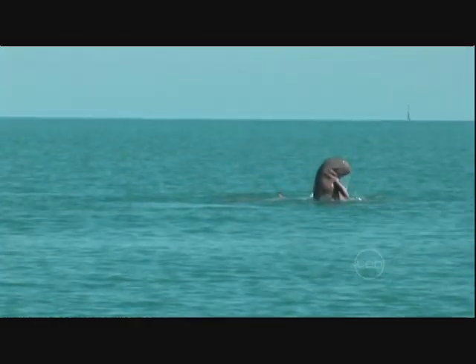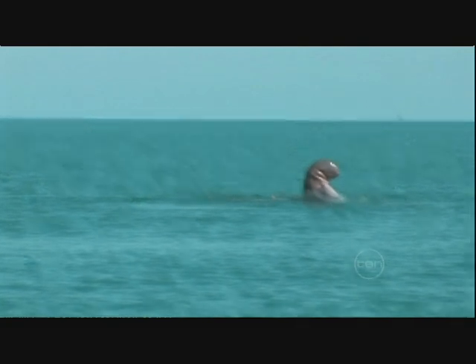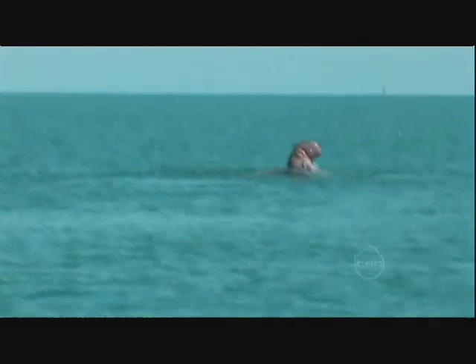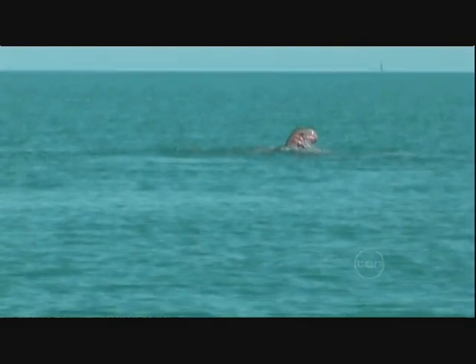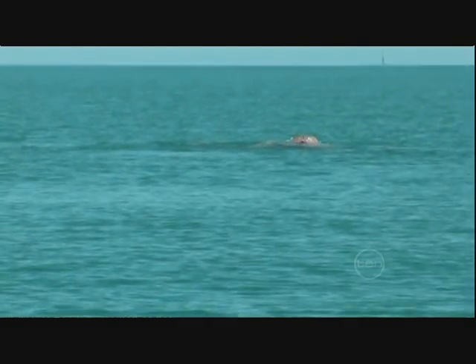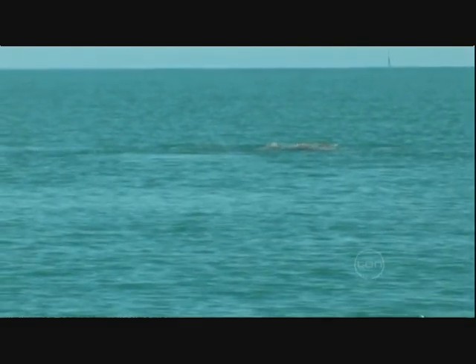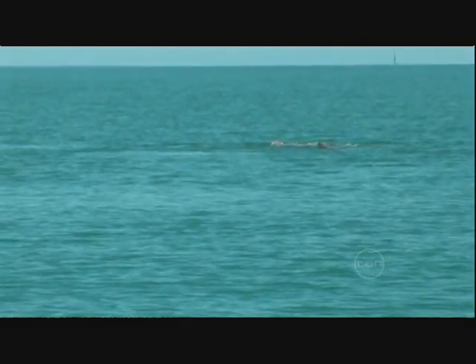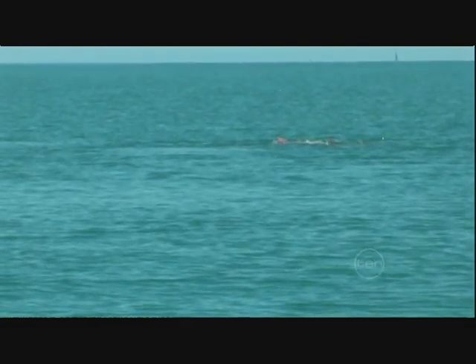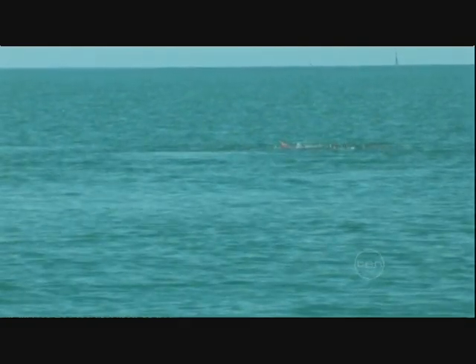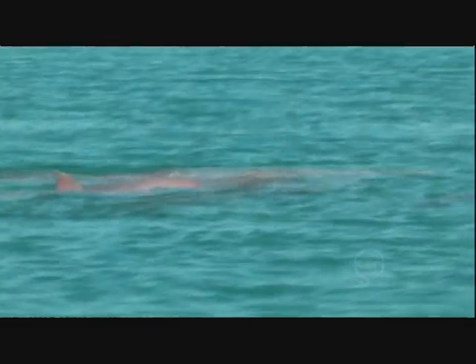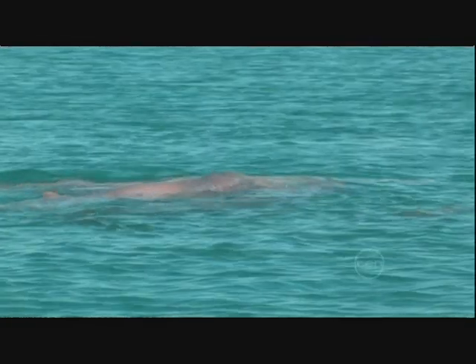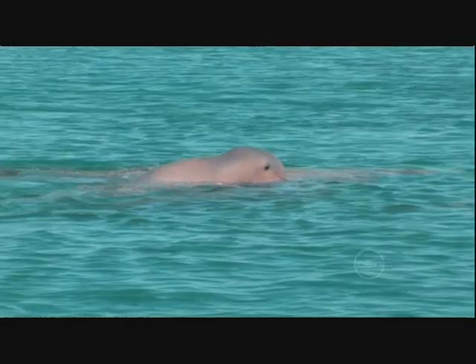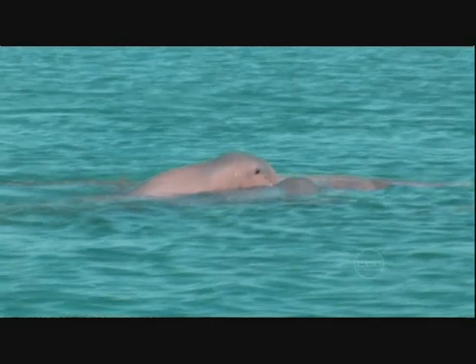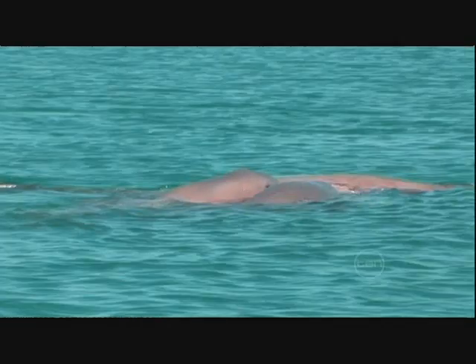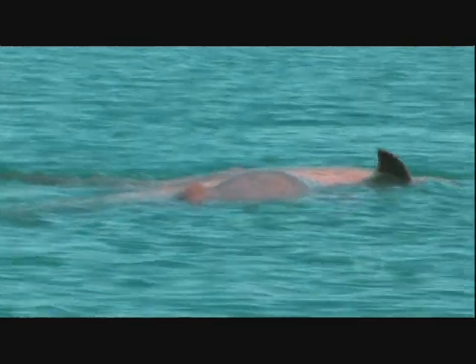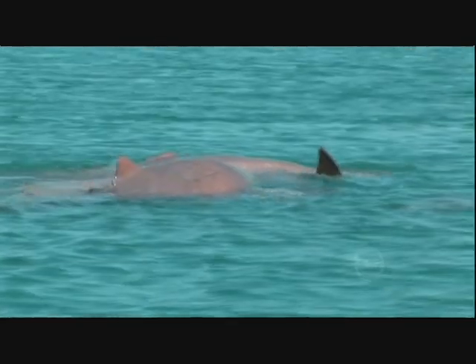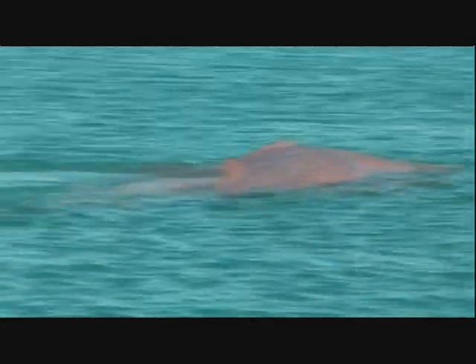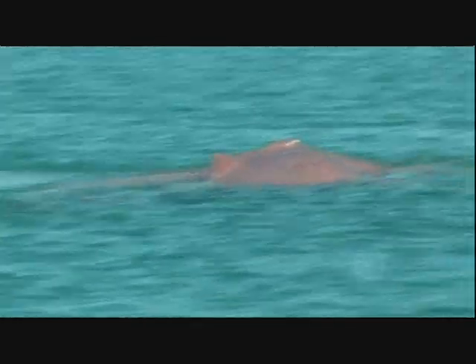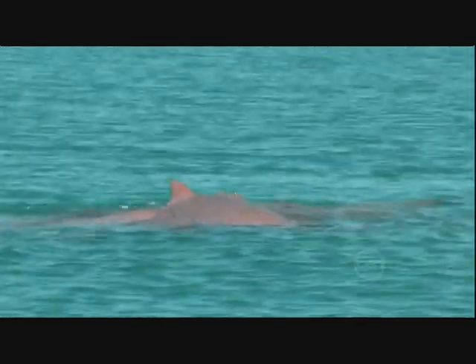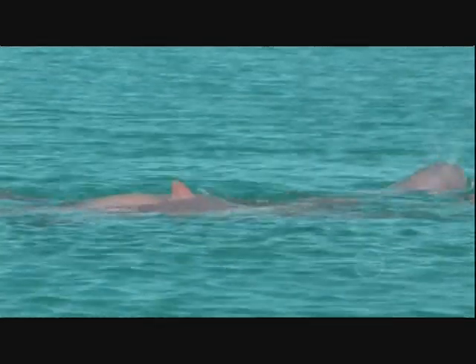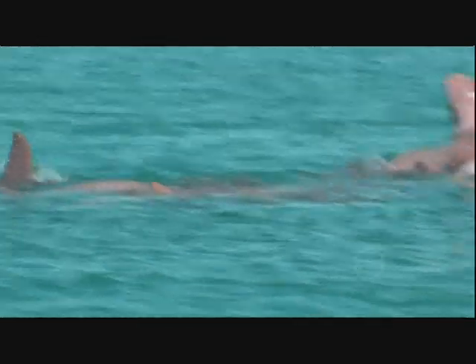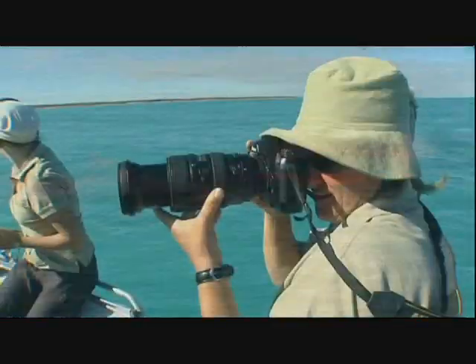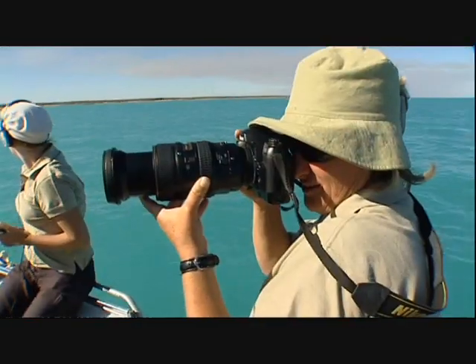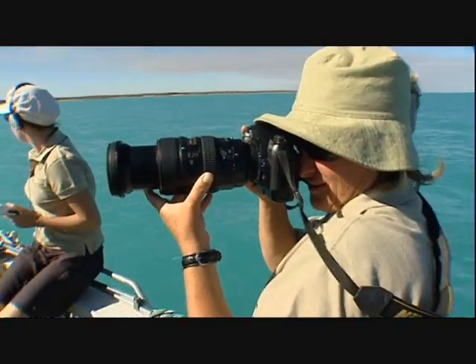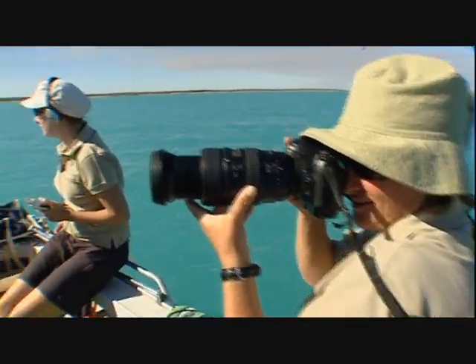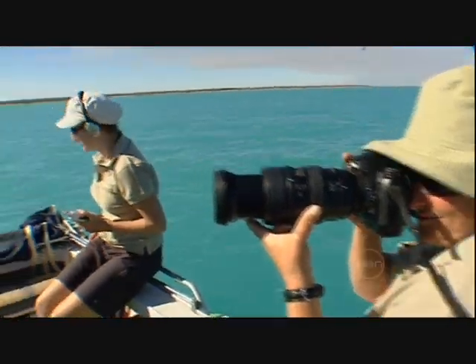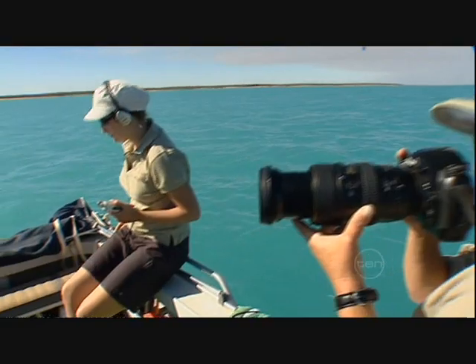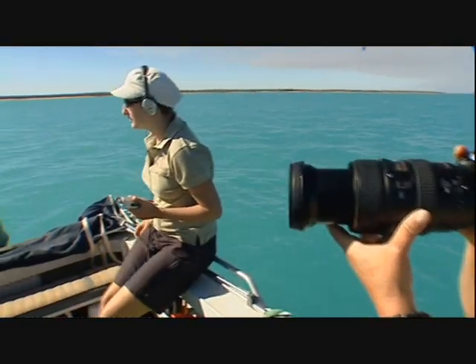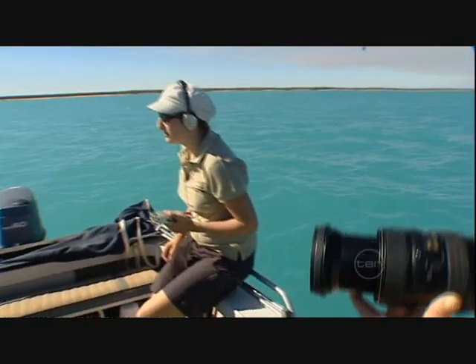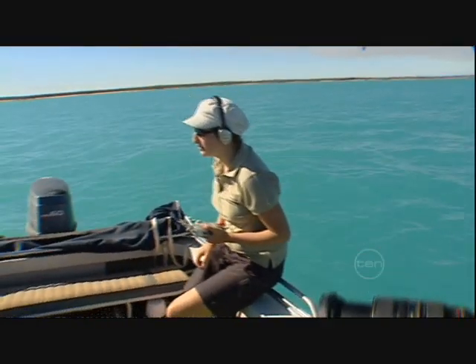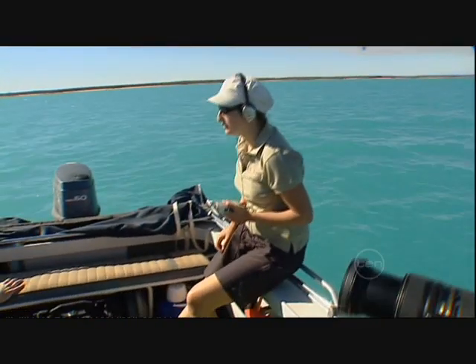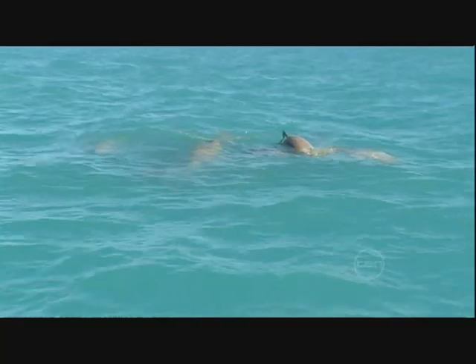Scientists have been scouring Australia's northern waters for the odd-looking animal, which has a distinctive bulbous head and blunt fin. This week, a research team led by Wildlife Group WWF finally had a breakthrough.